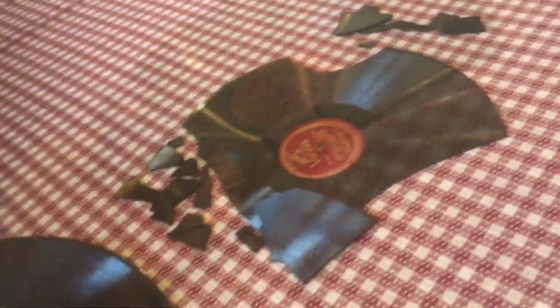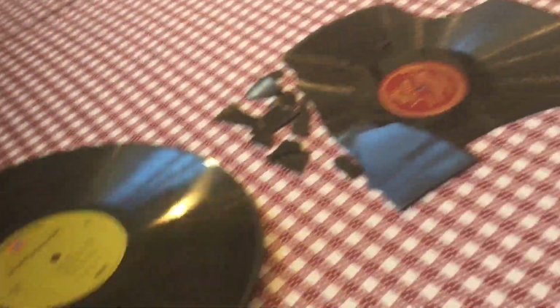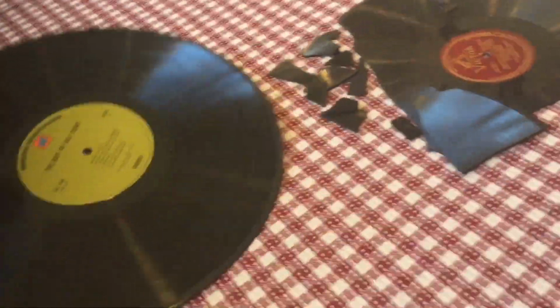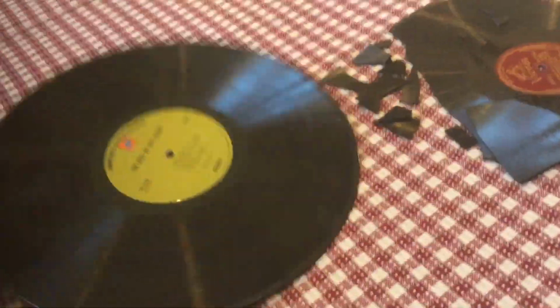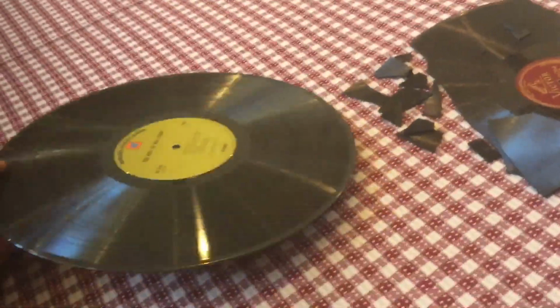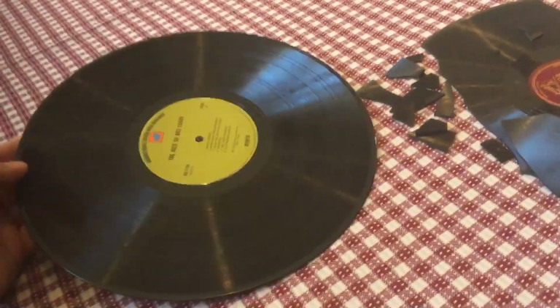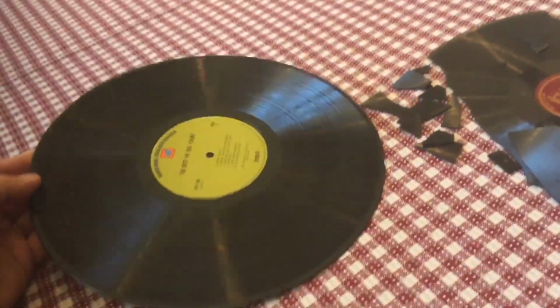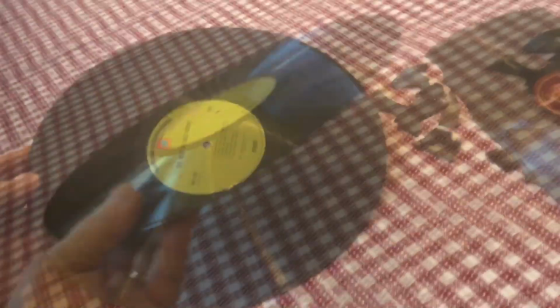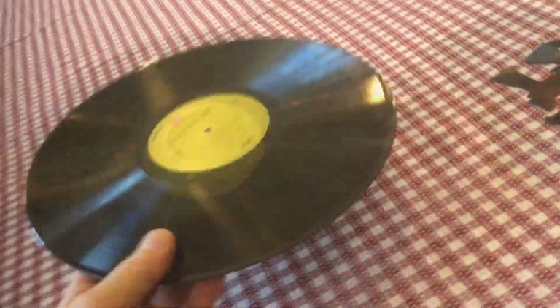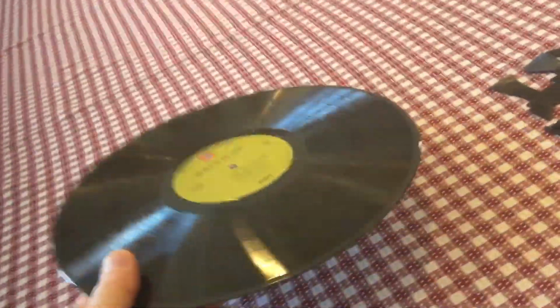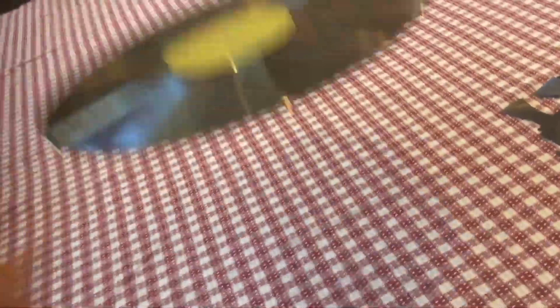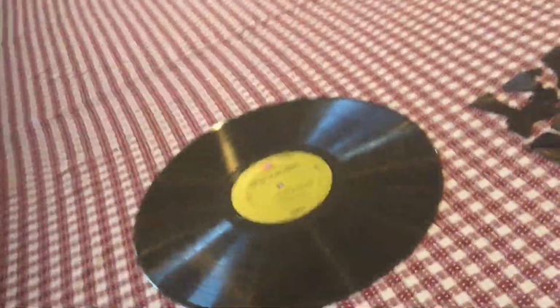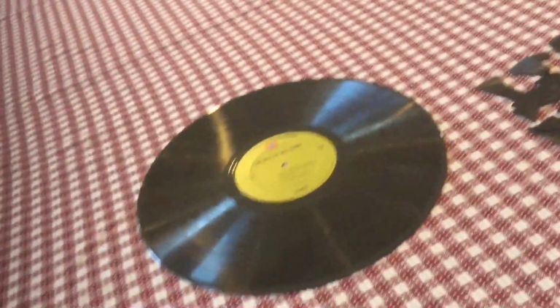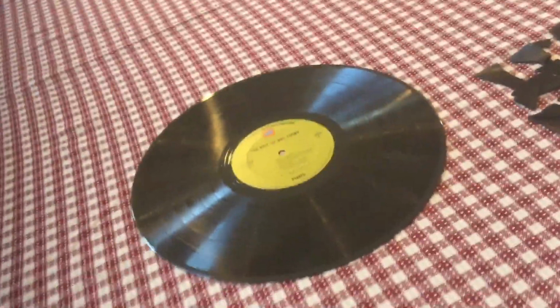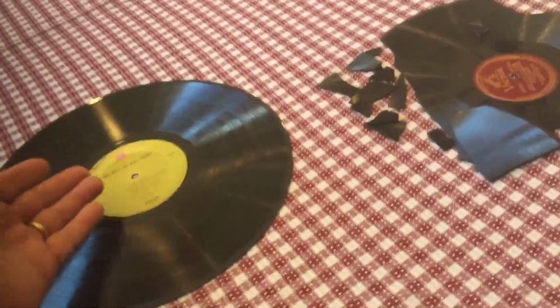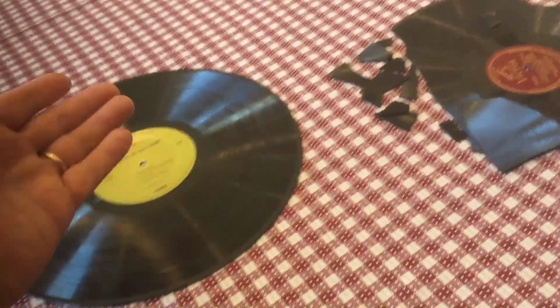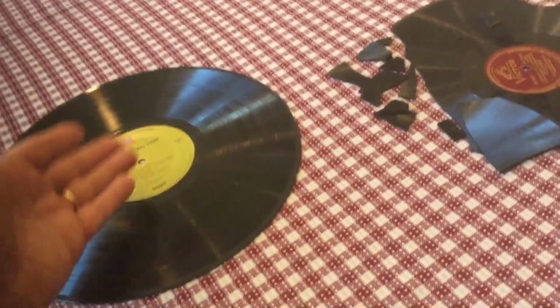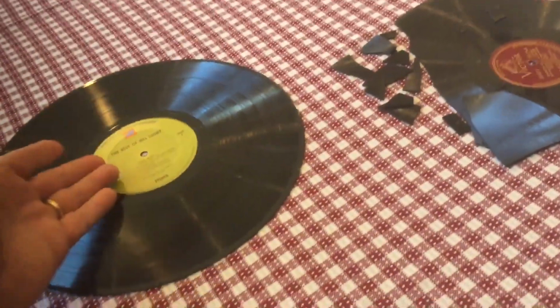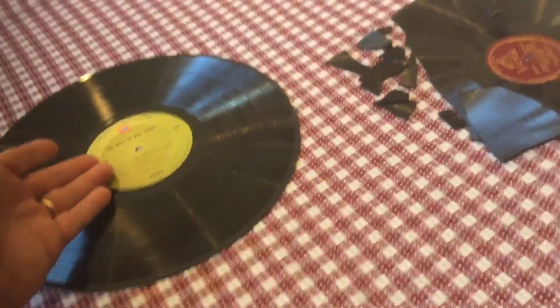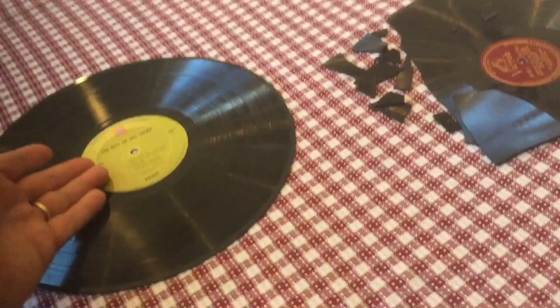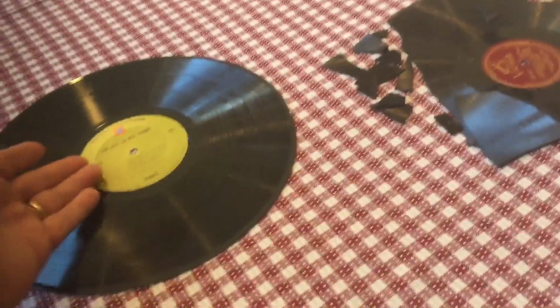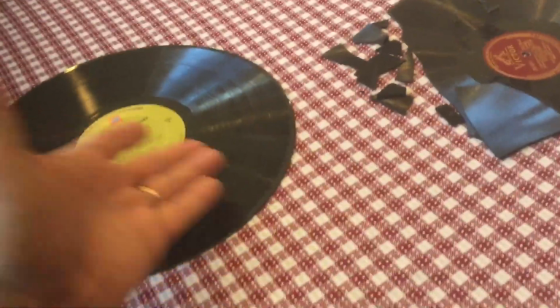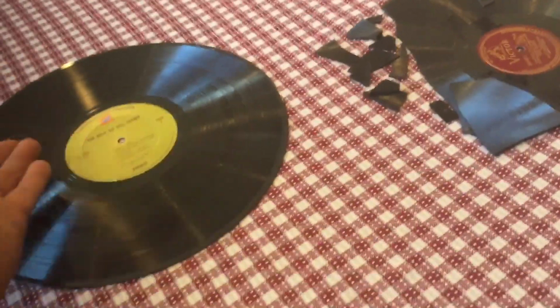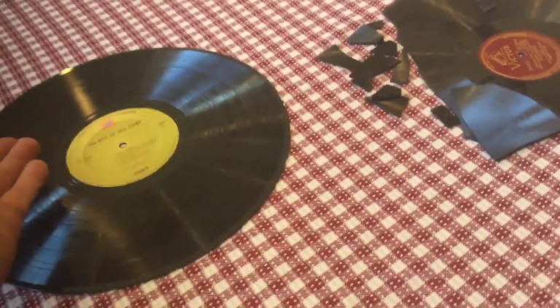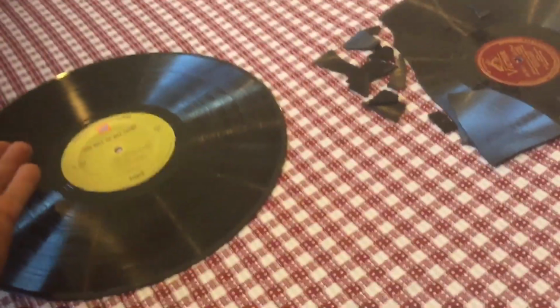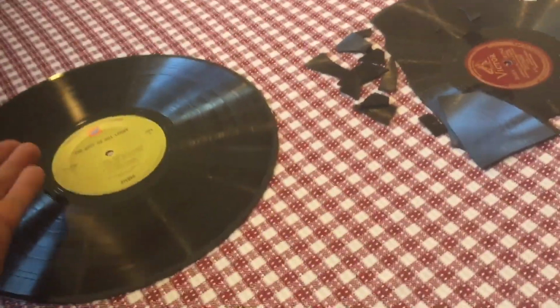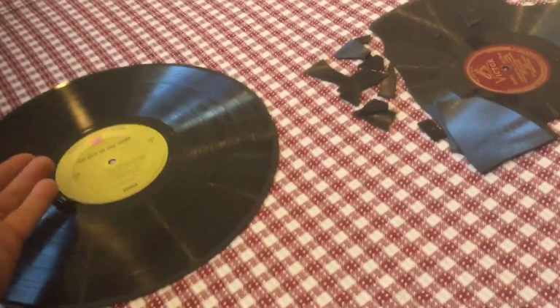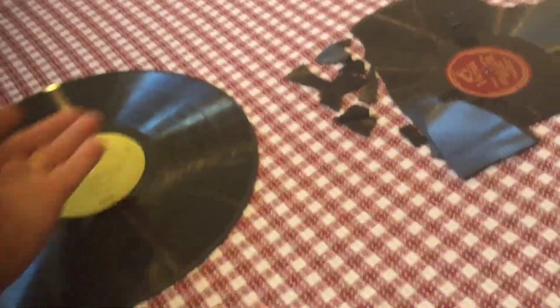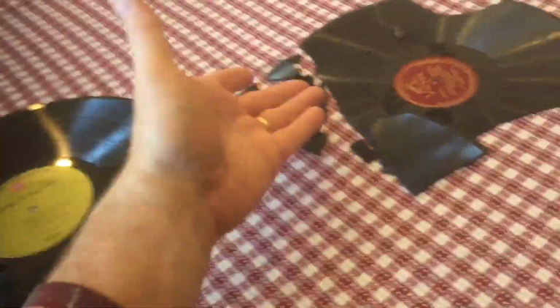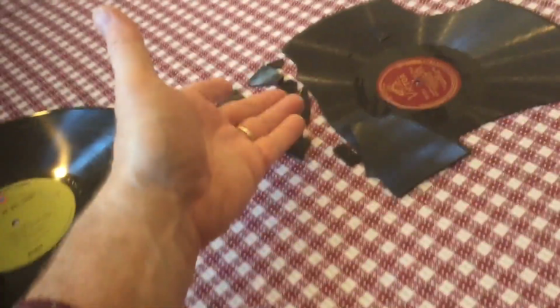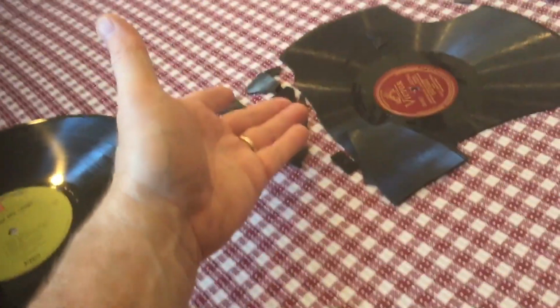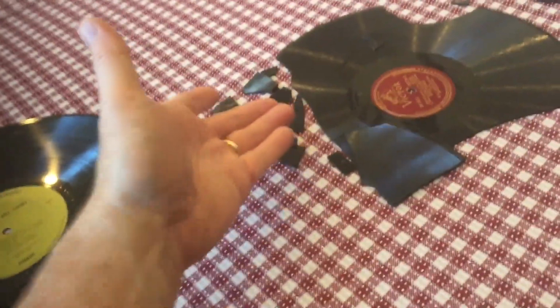Later, records were made out of PVC or vinyl. These were not unbreakable, but very durable. Vinyl could be made in all kinds of different colors, and the reason why black — most people think — is because the older records were black.